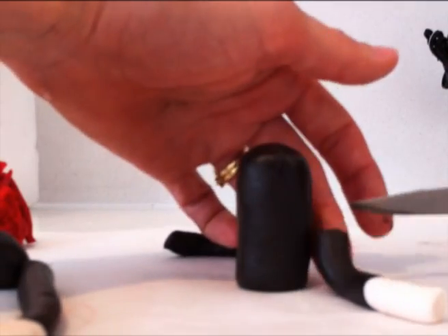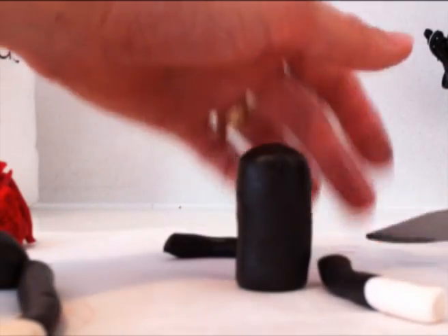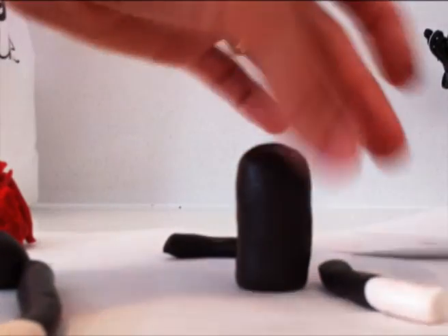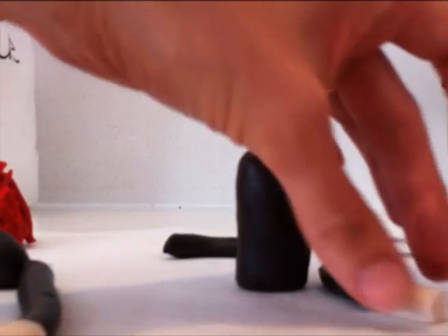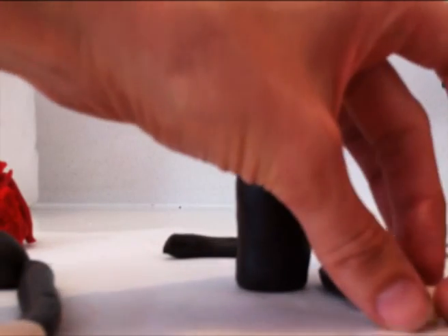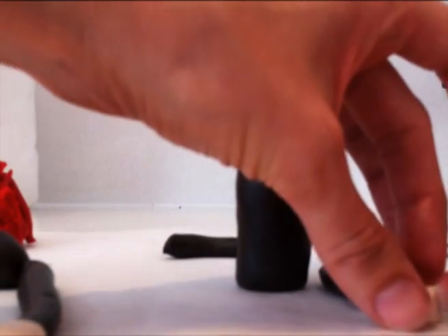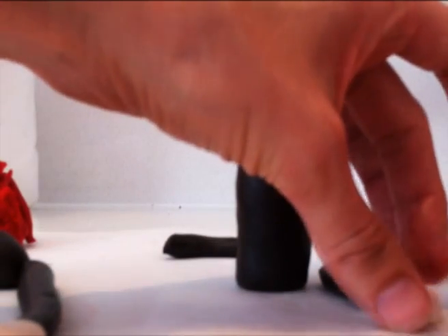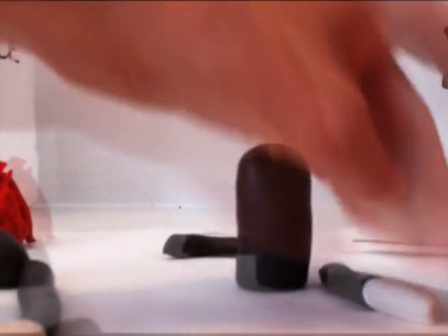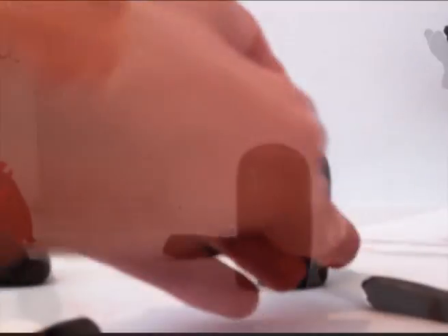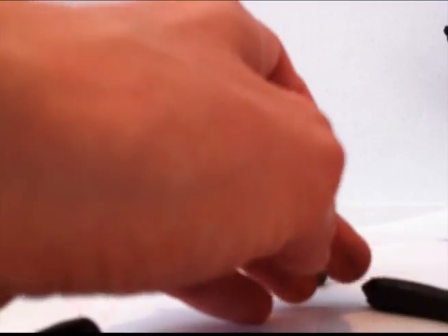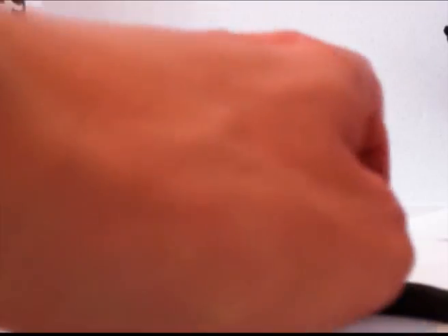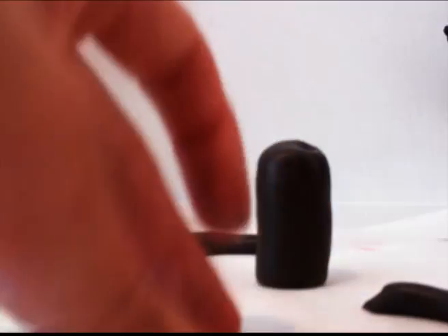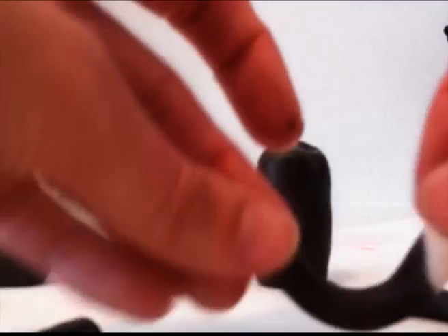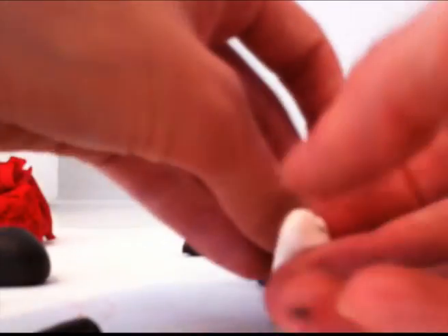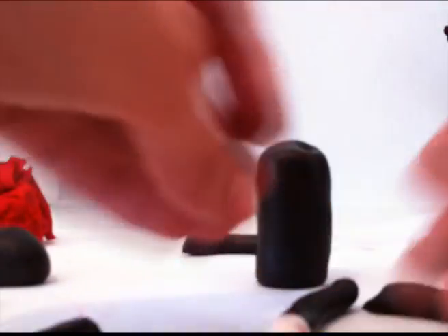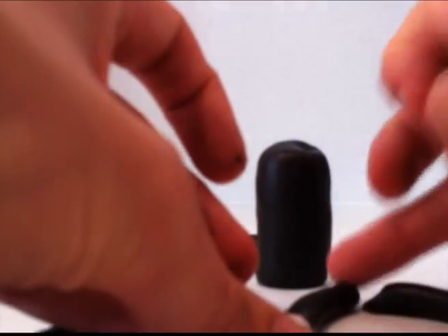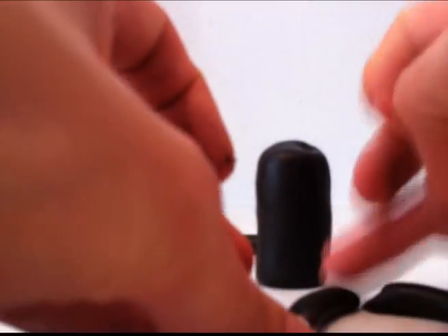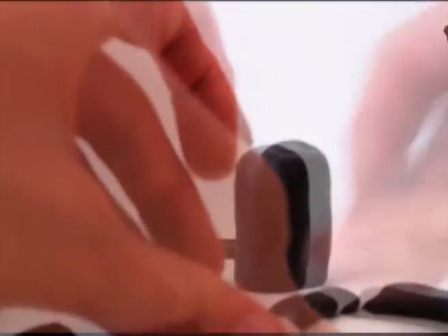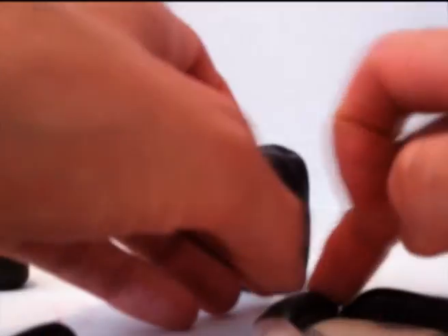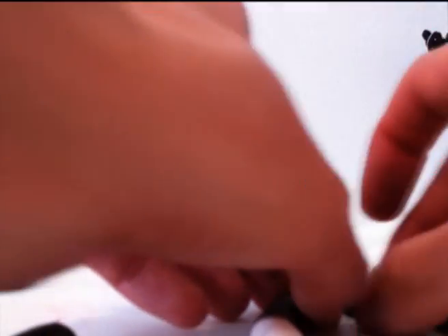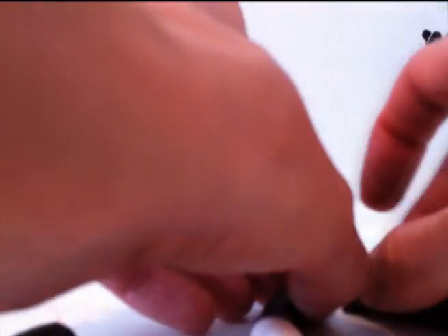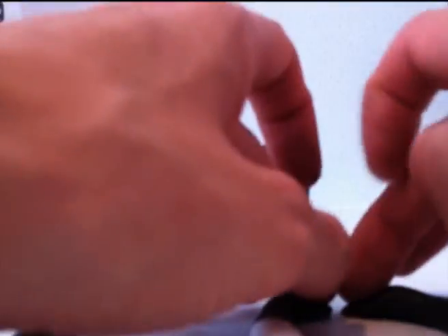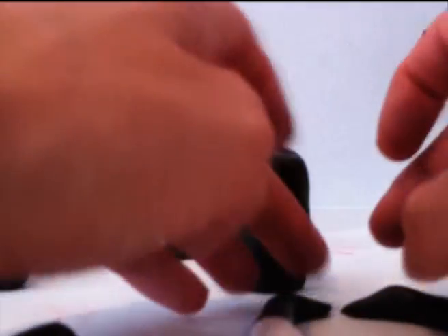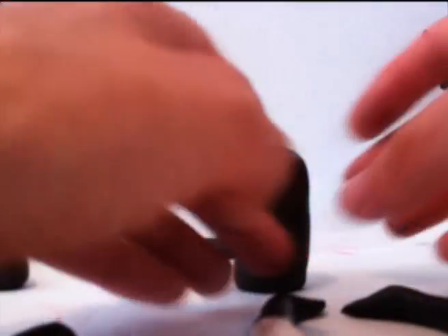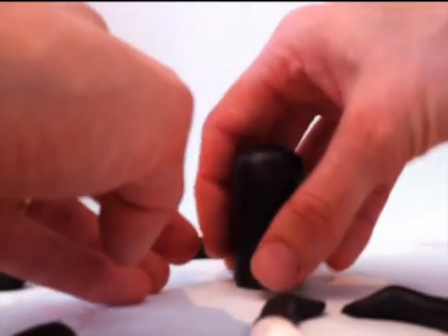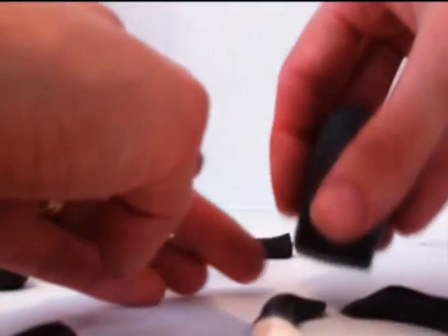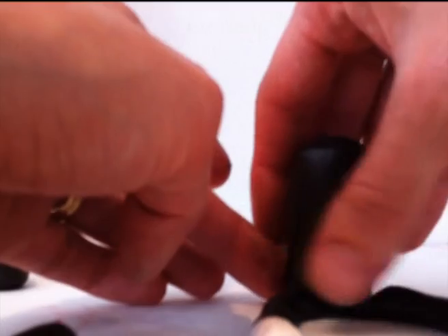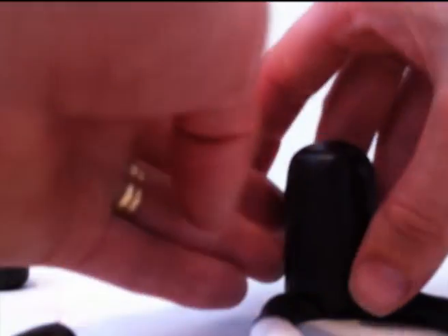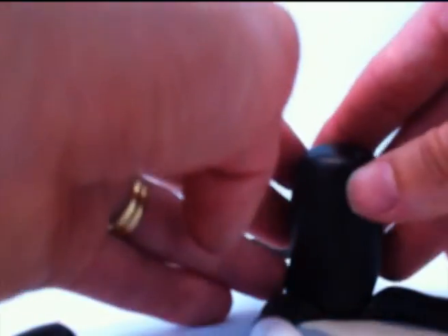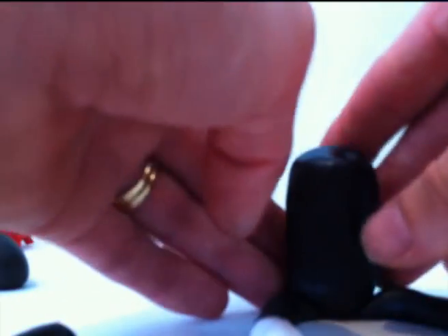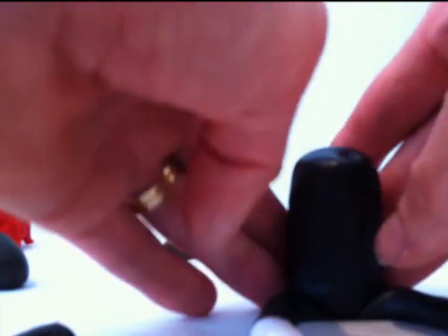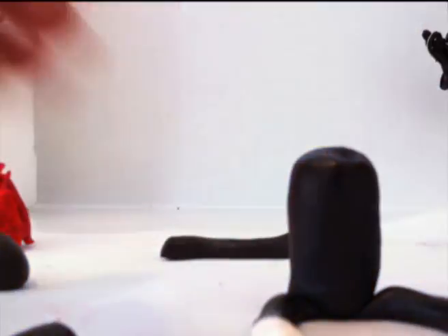Cut it to the right length, then just make your other leg match the first one. Push it down flat on one end so that you can place the body on top of the legs.